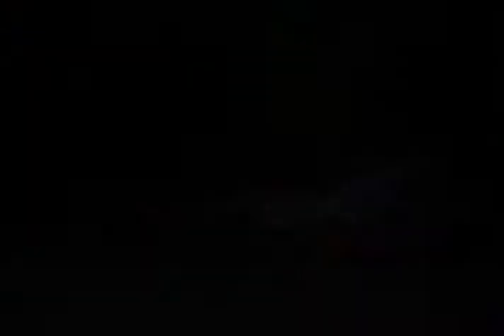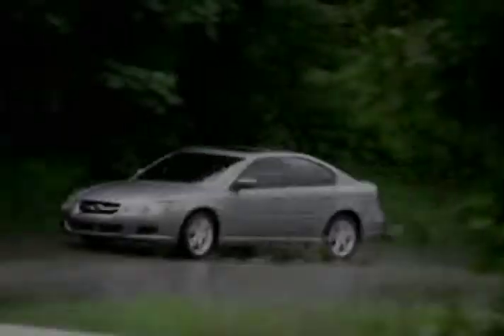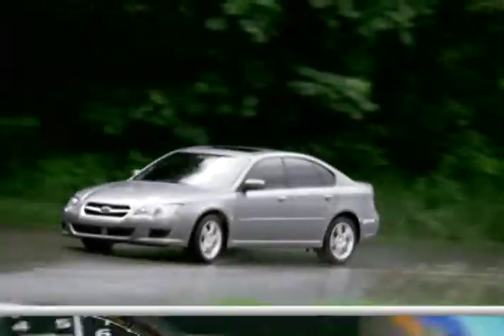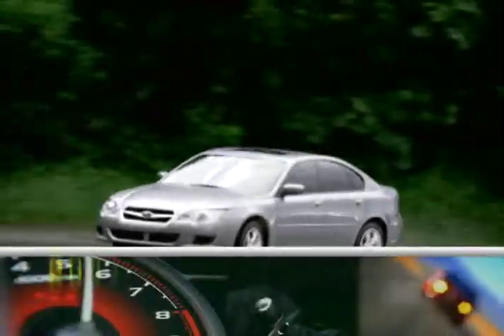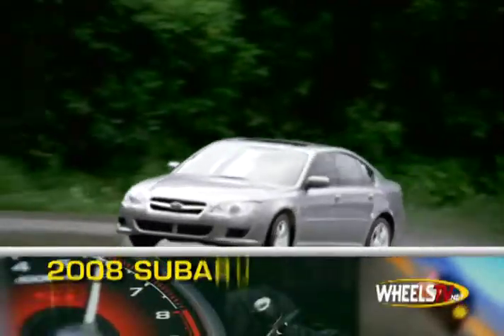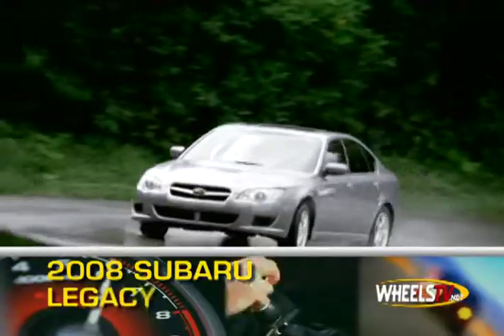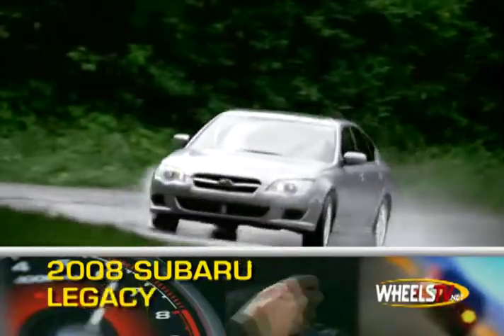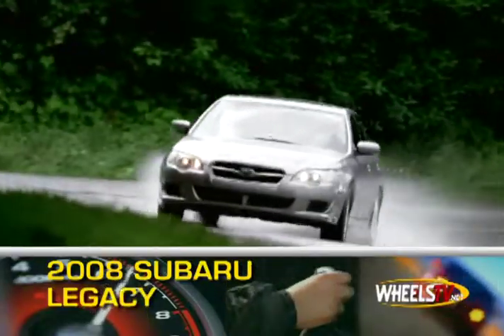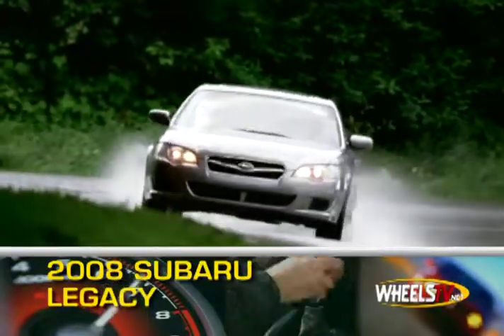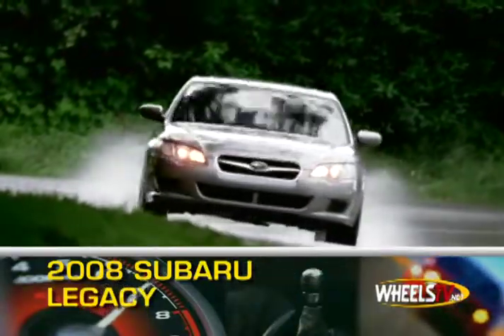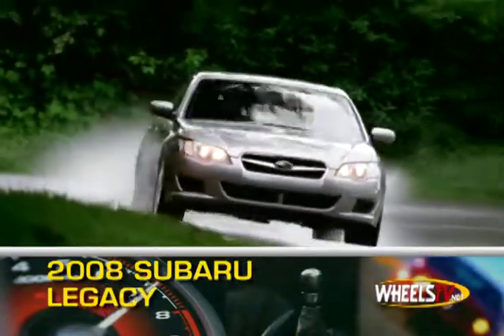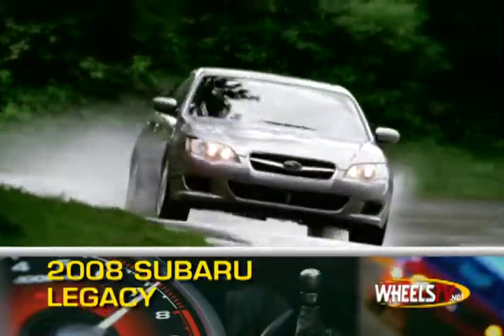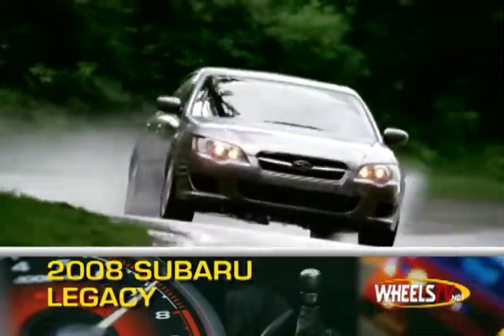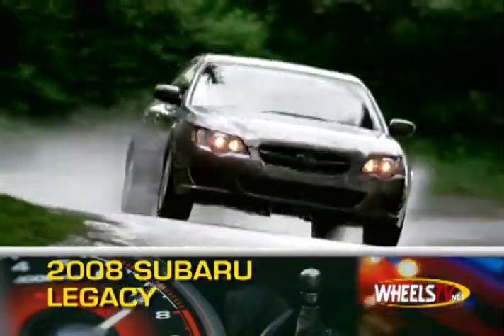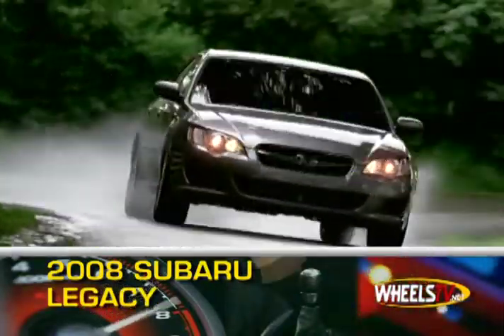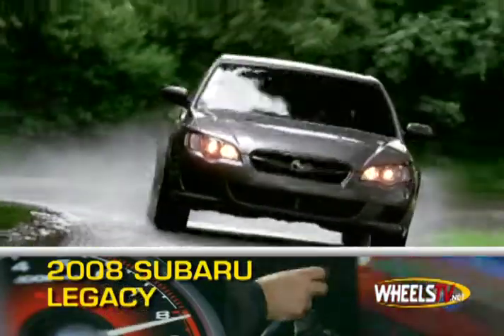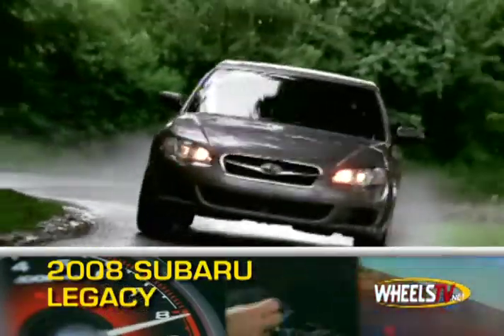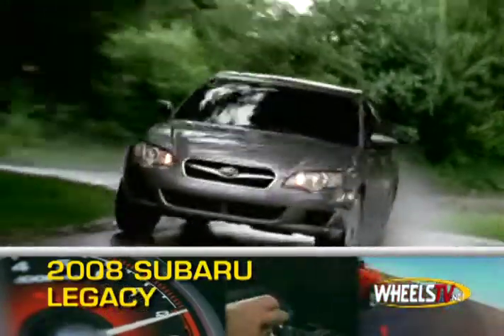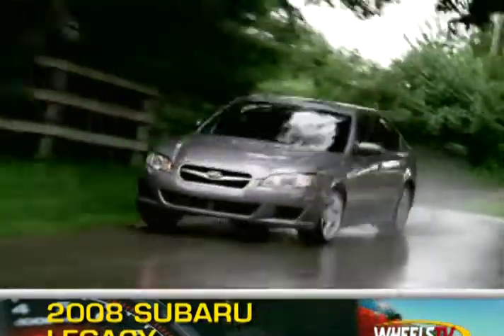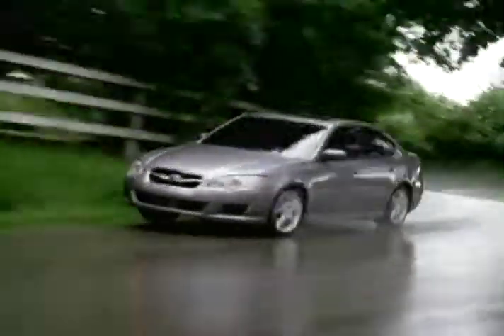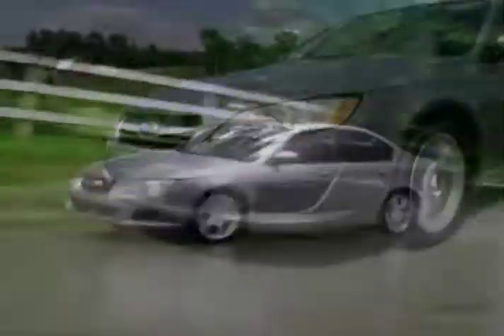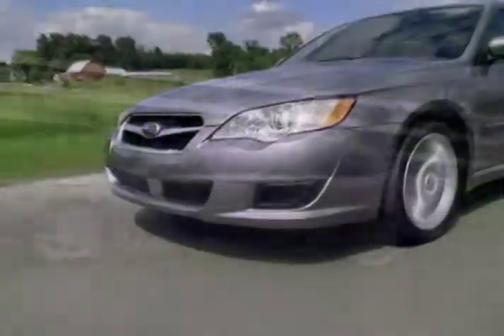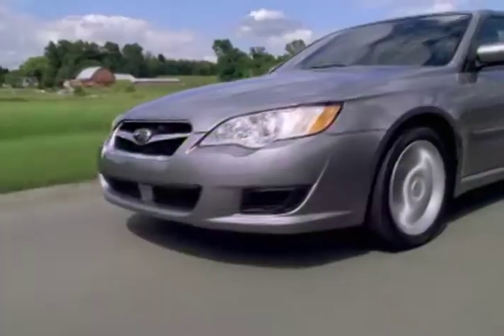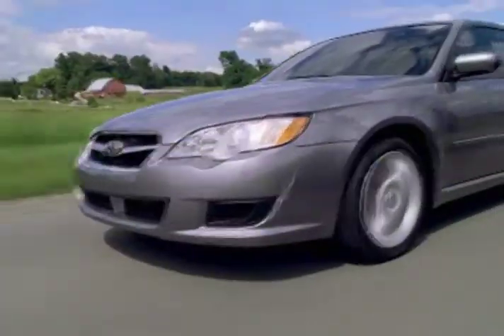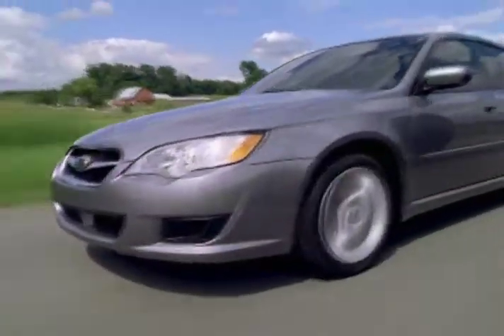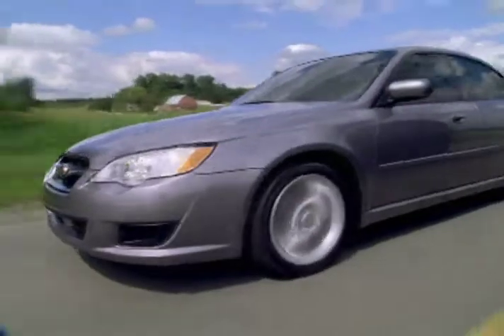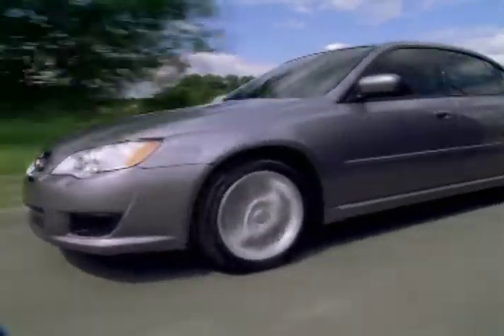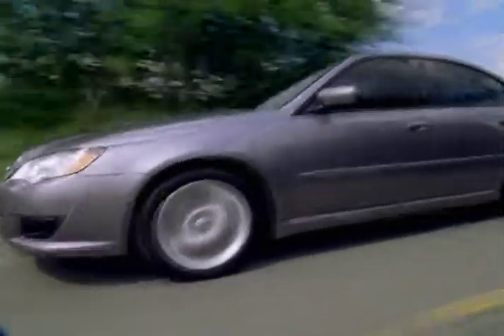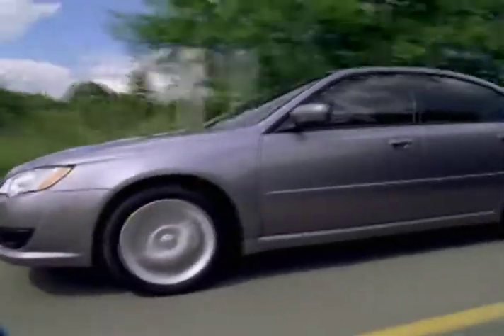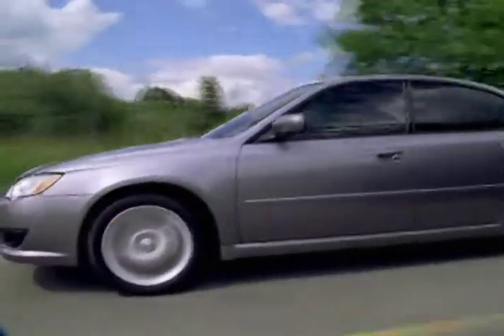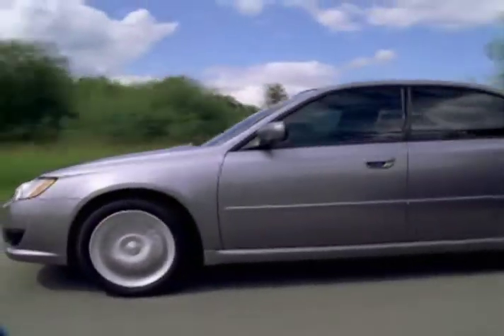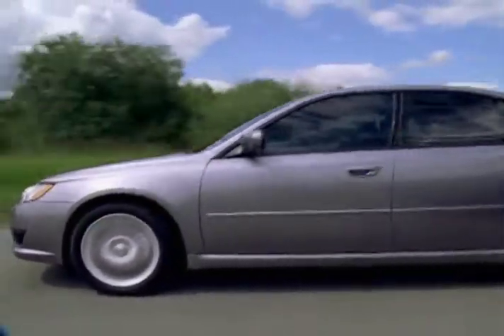Updated inside and out, the 2008 Subaru Legacy five-passenger sedan boasts a new interior and front and rear fascias.